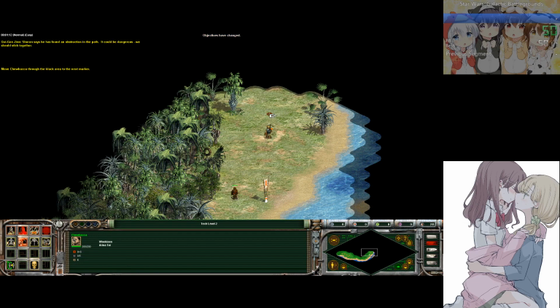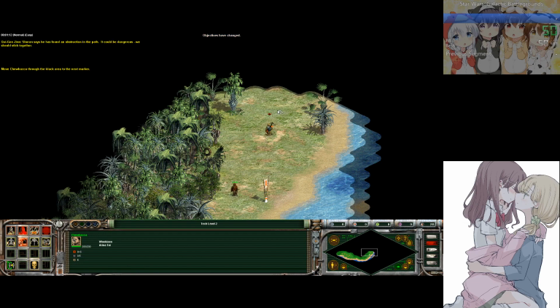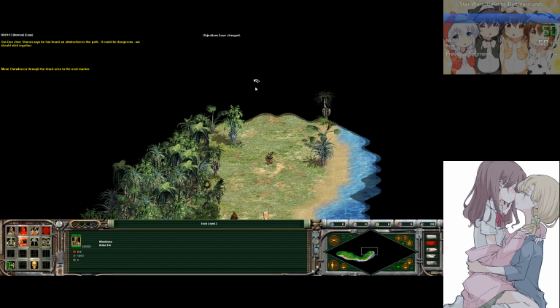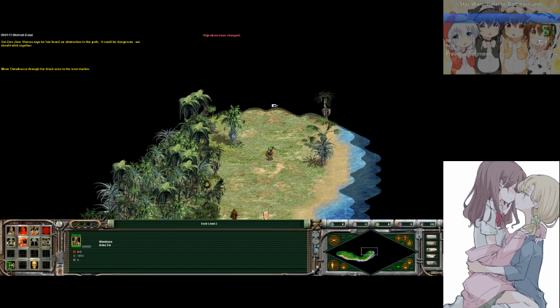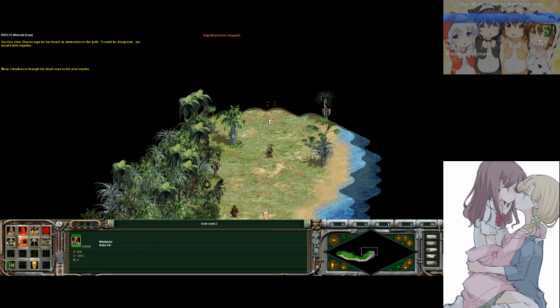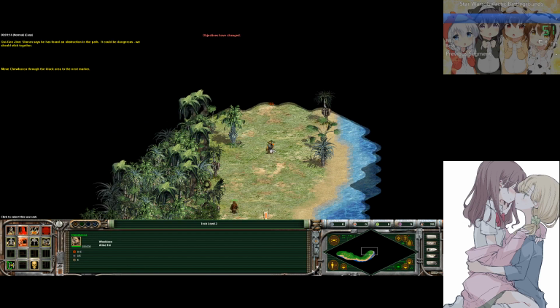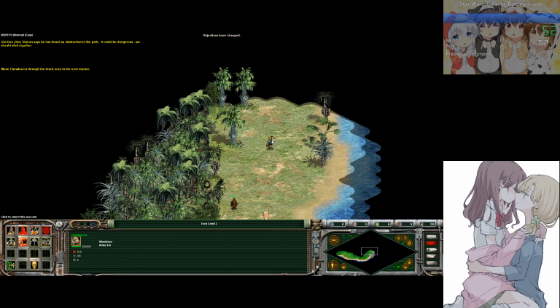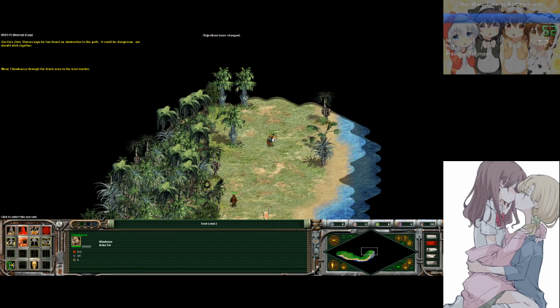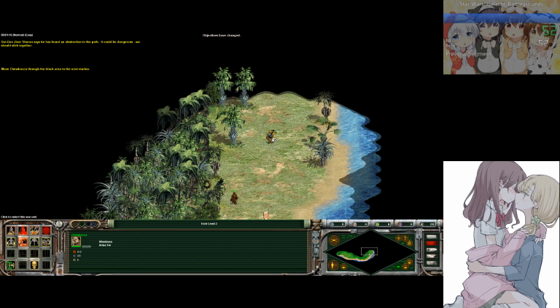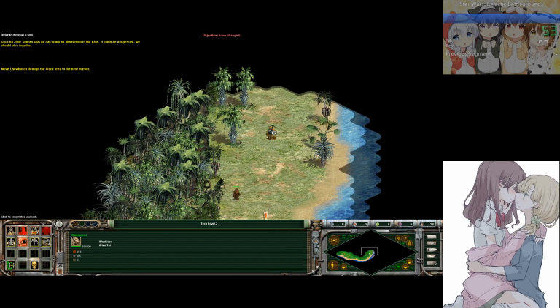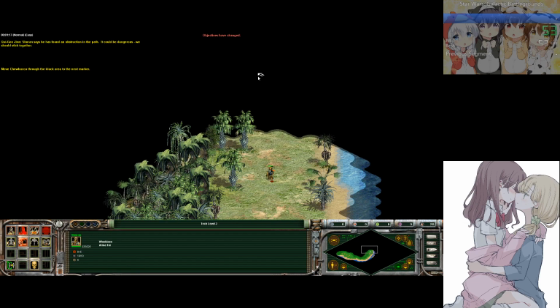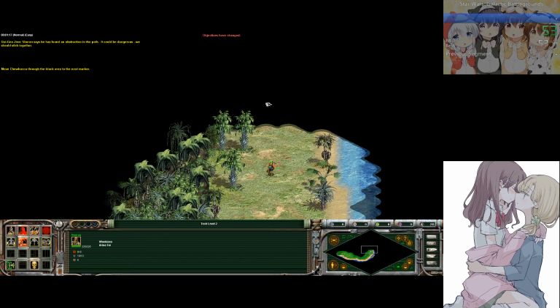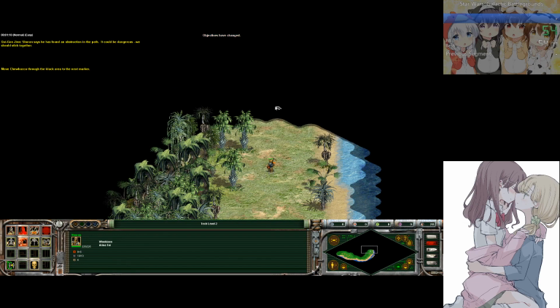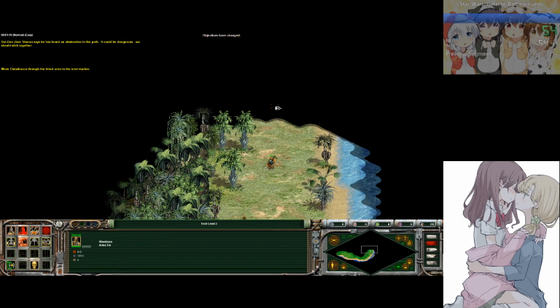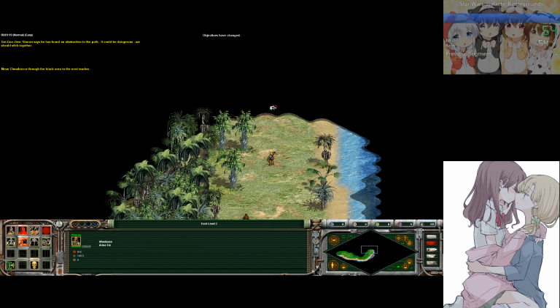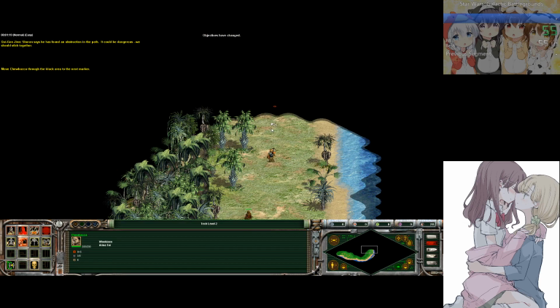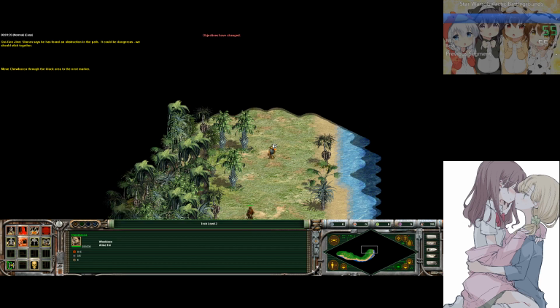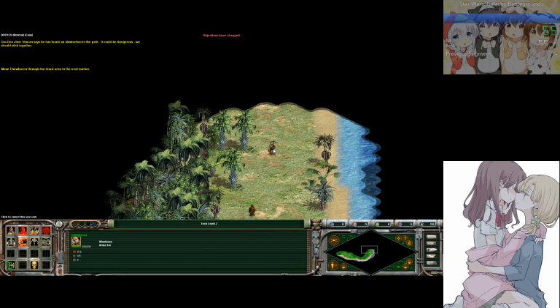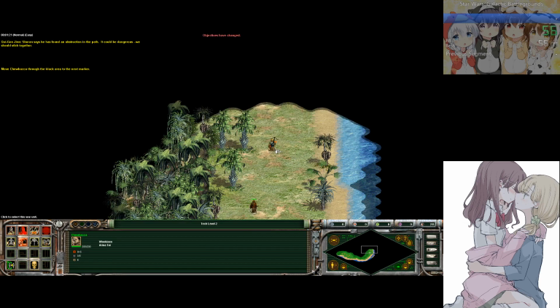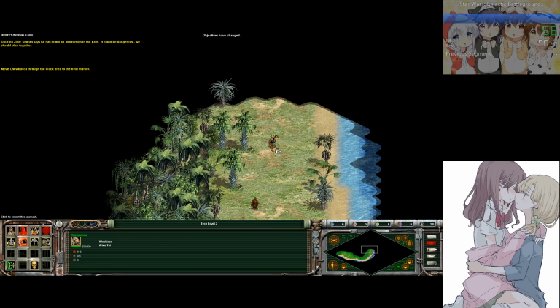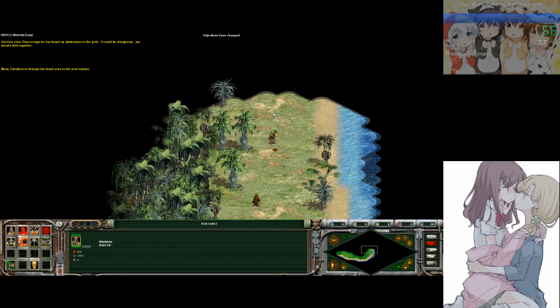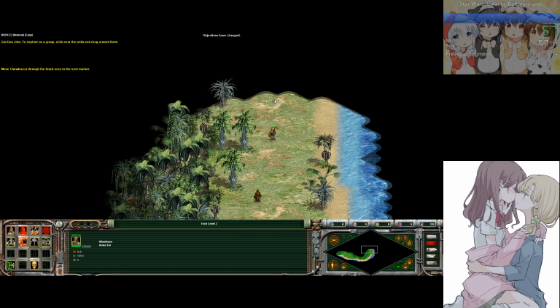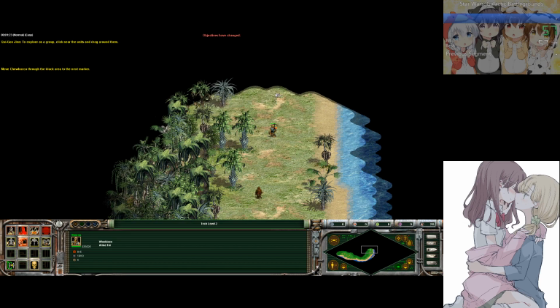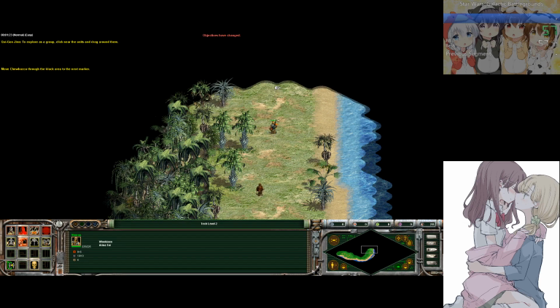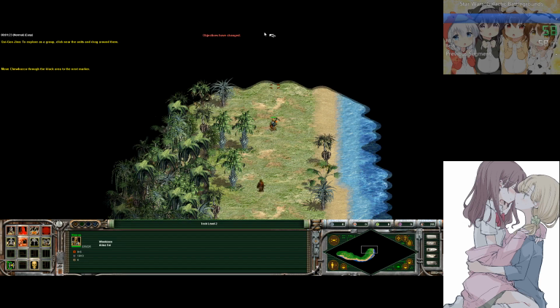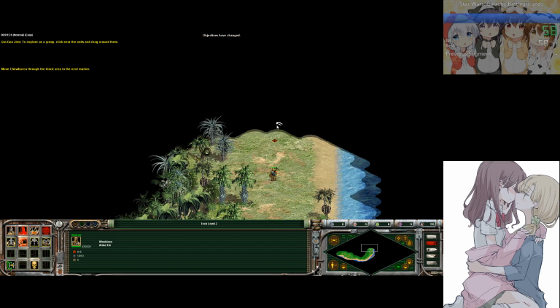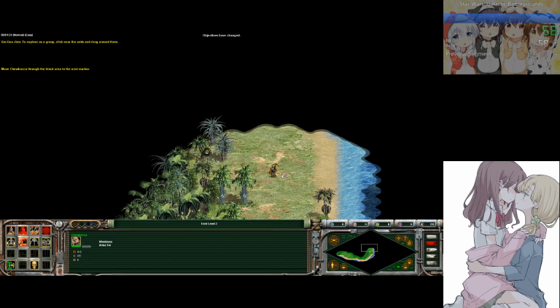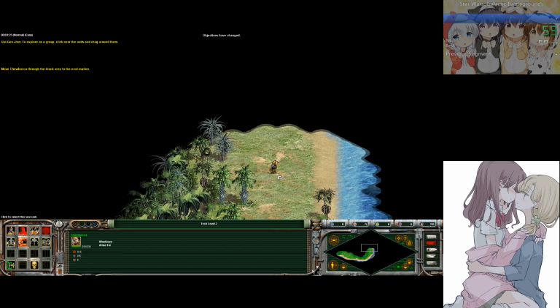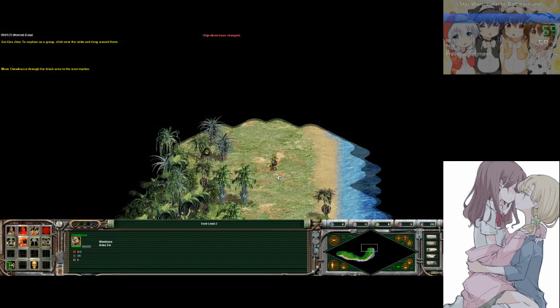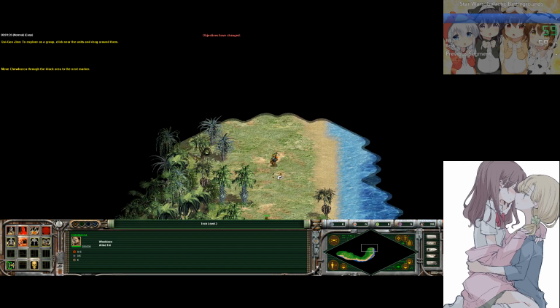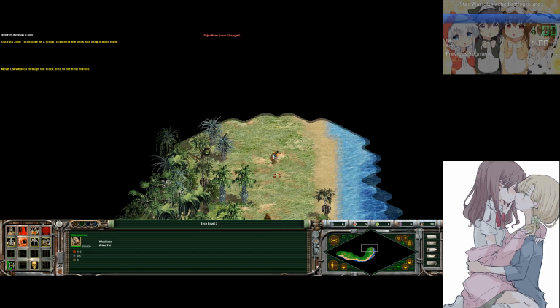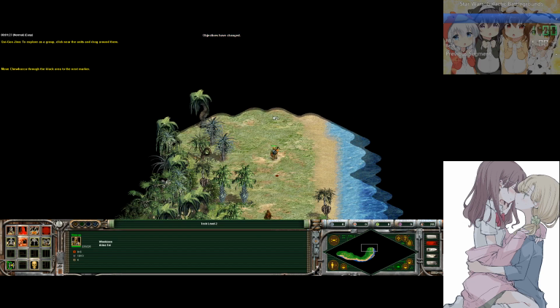Shoran says he has found an obstruction and fire. It could be dangerous. There appears to be a group — possibly a unit of dragons.